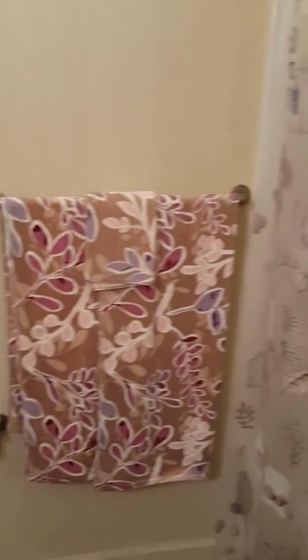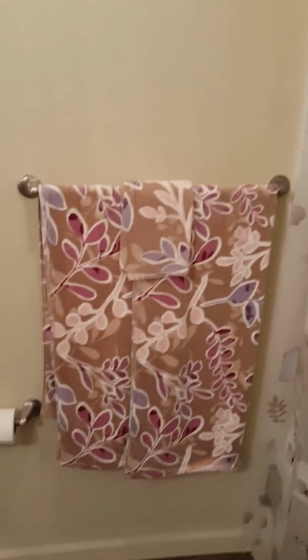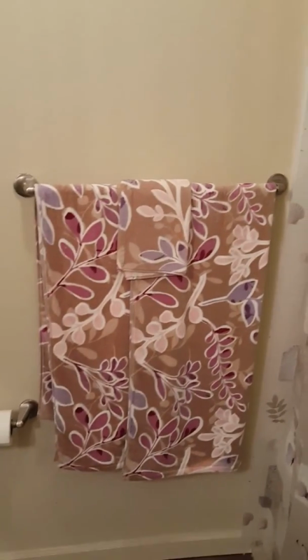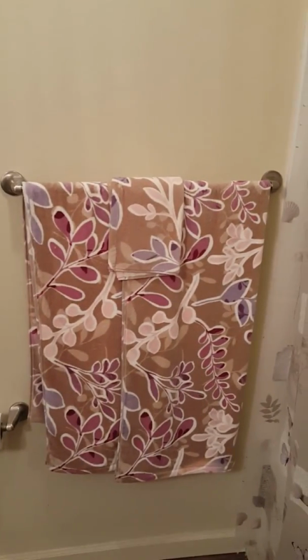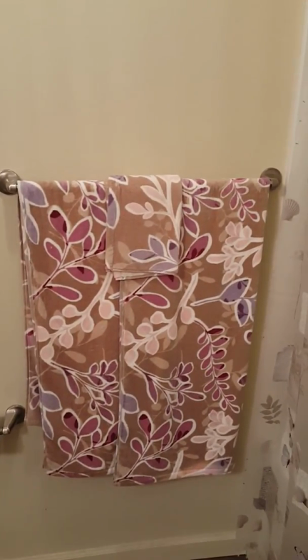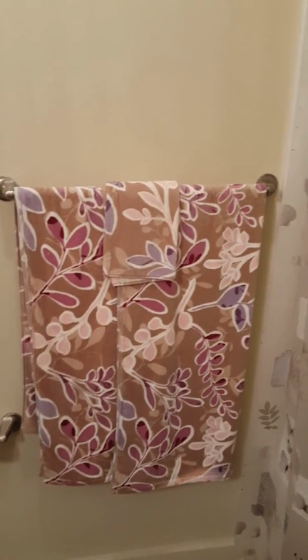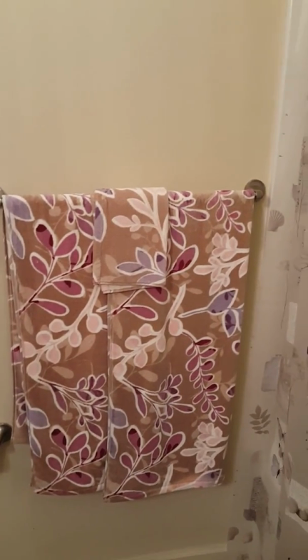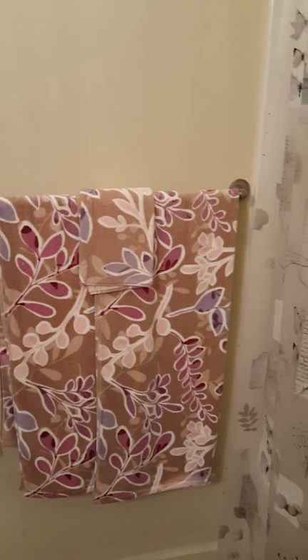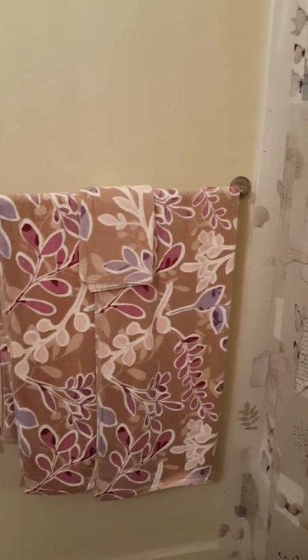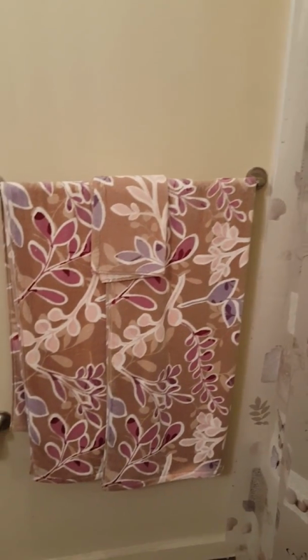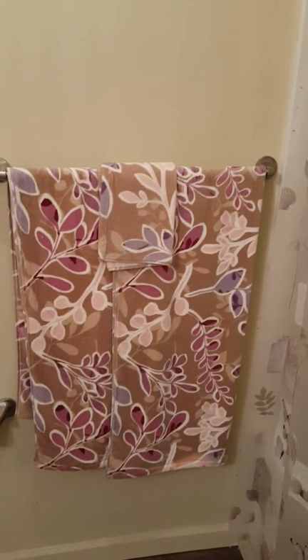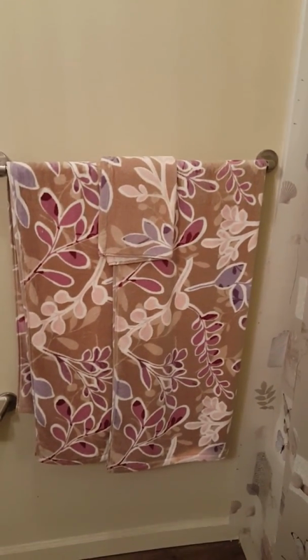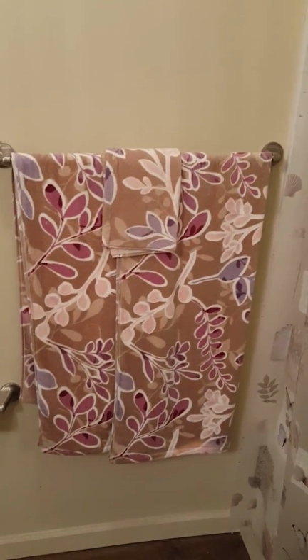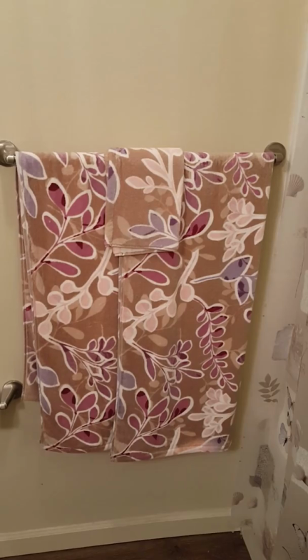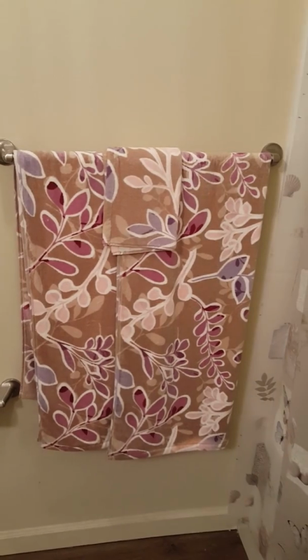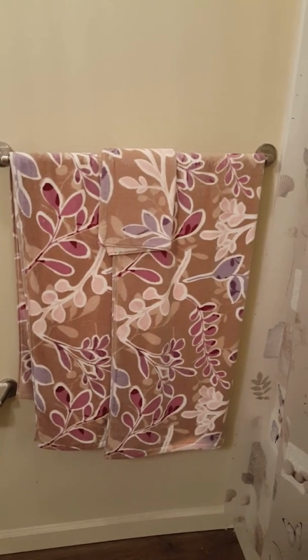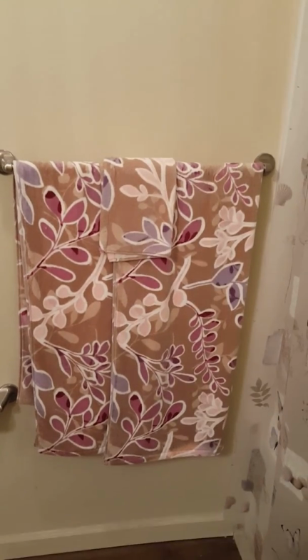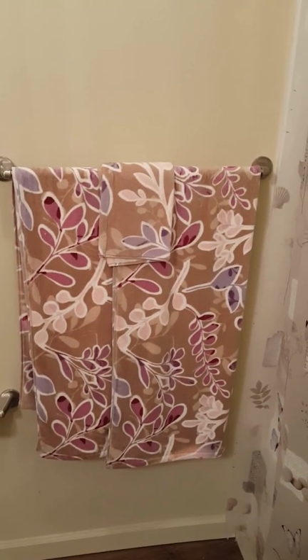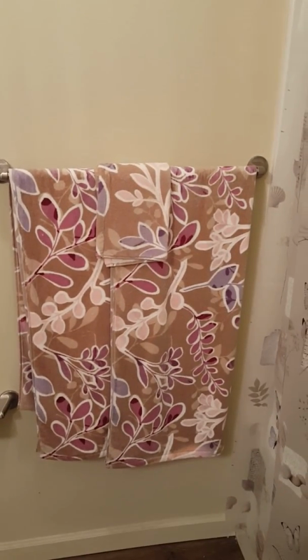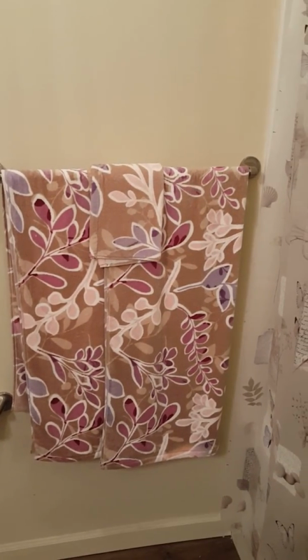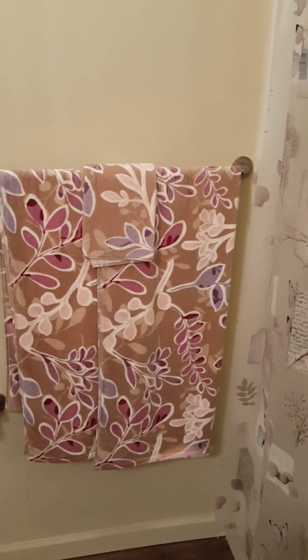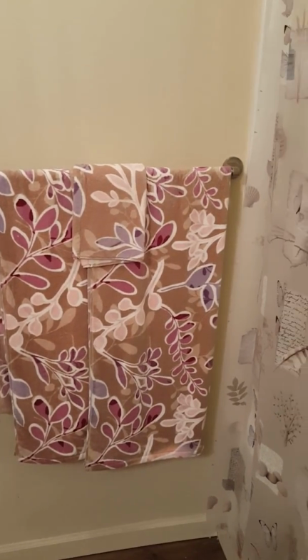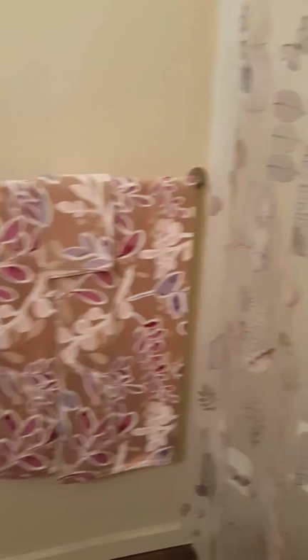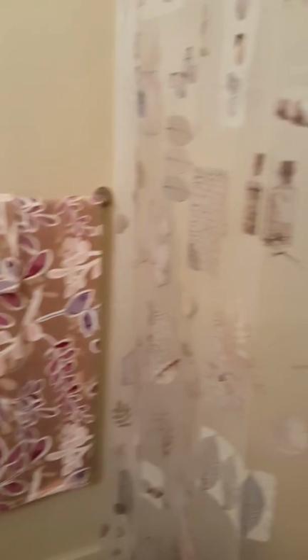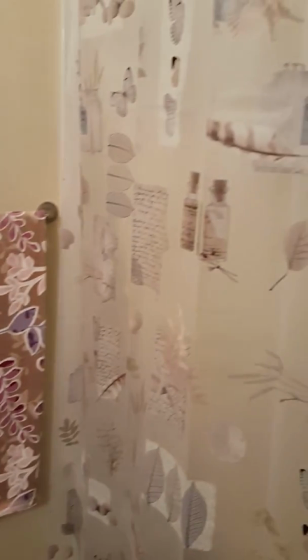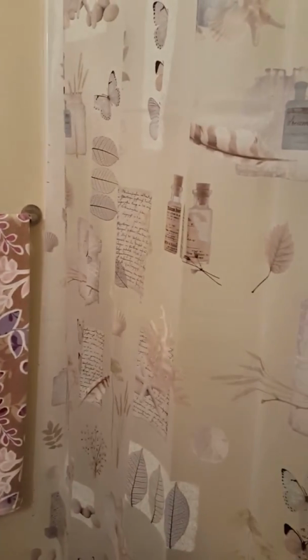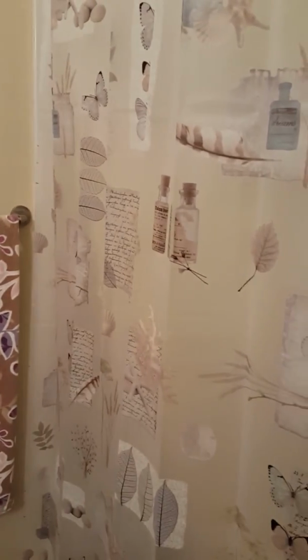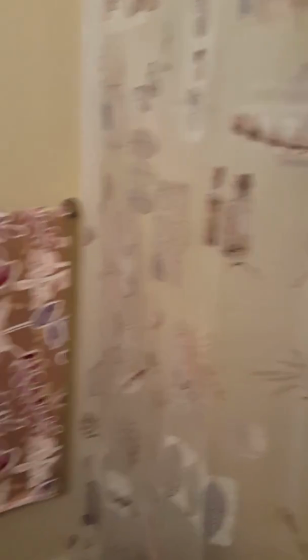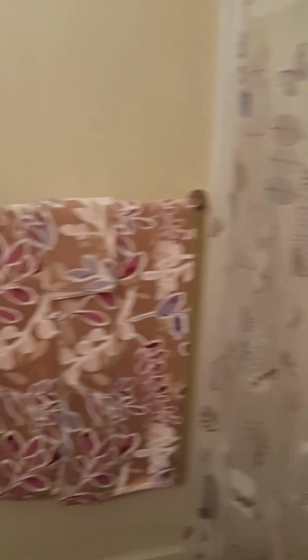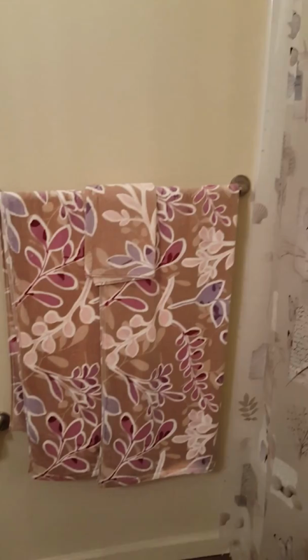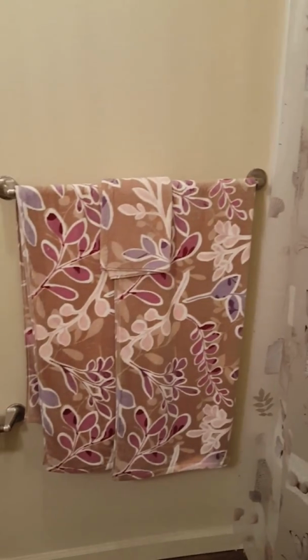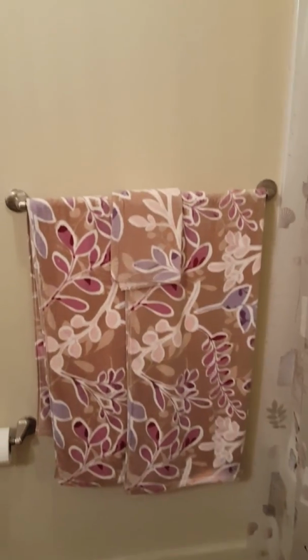These are towels that my mom gave me that are super adorable and that I love — just really cute. I've had them for a couple of years and they just kind of match the shower curtain, so kind of super cute.